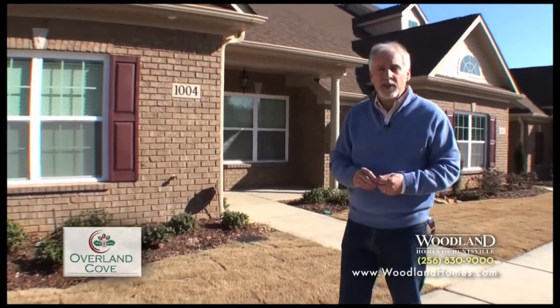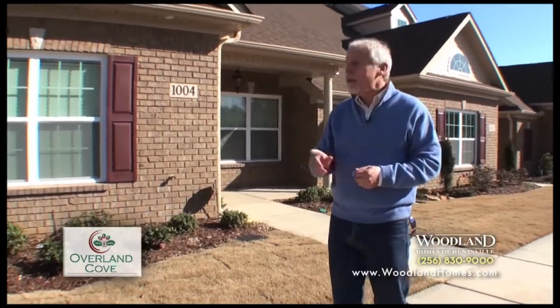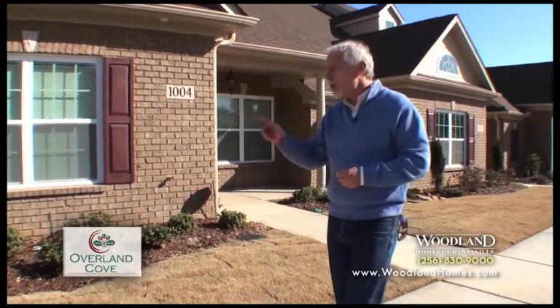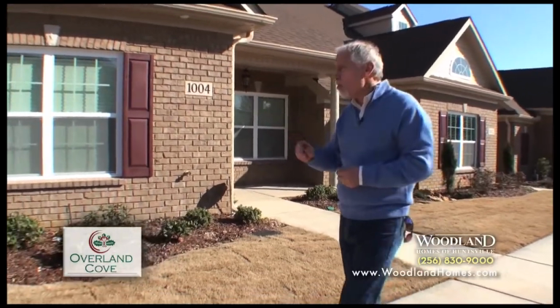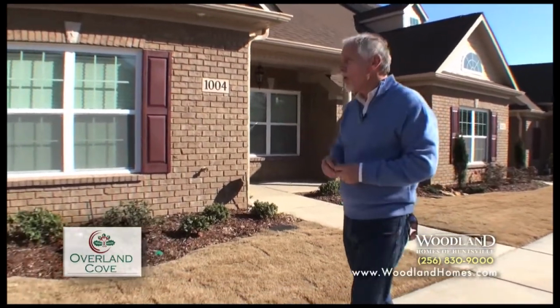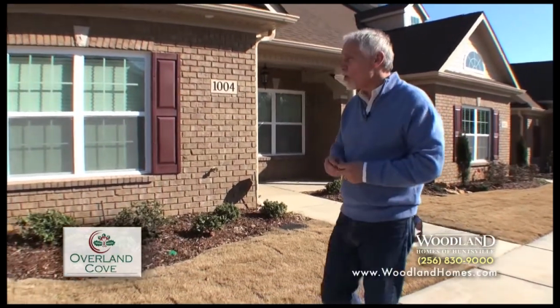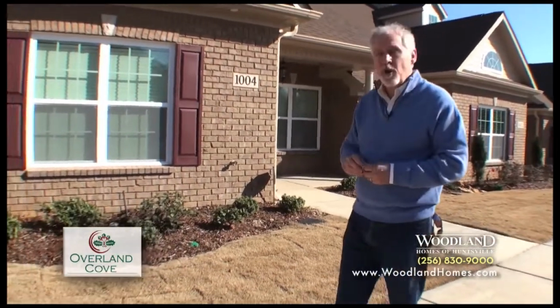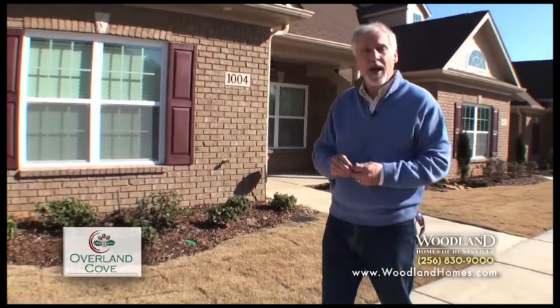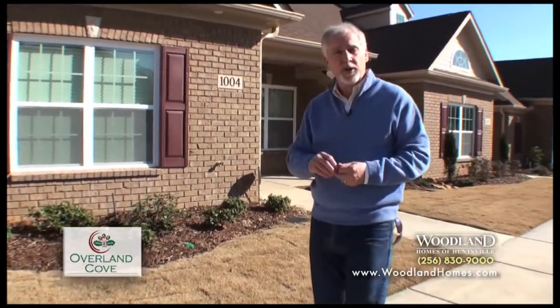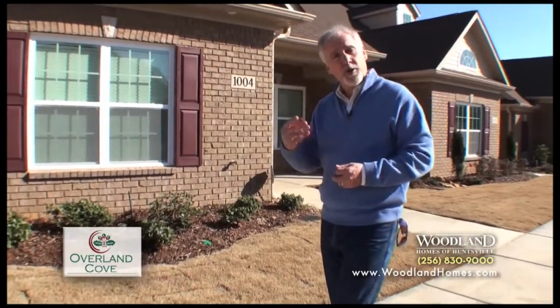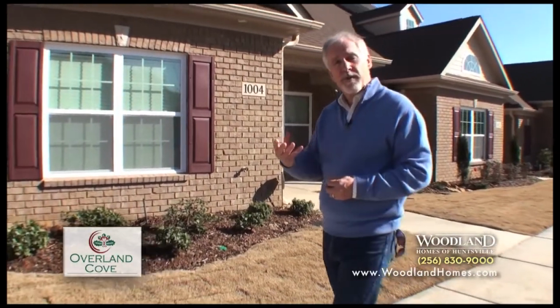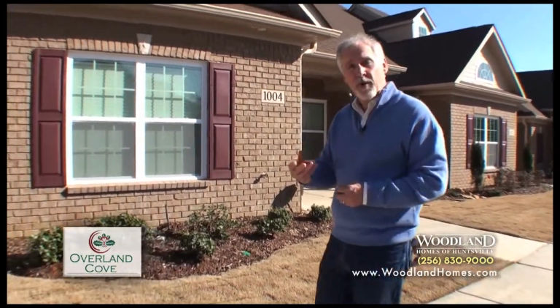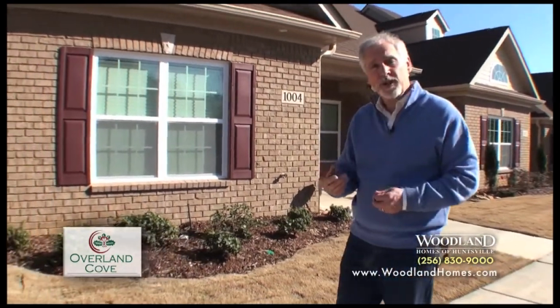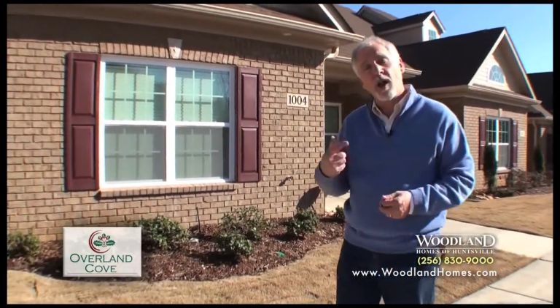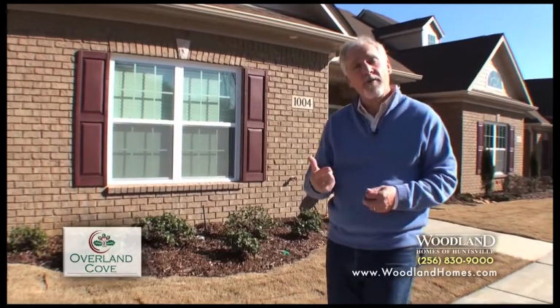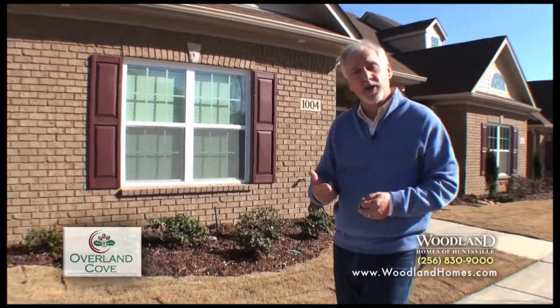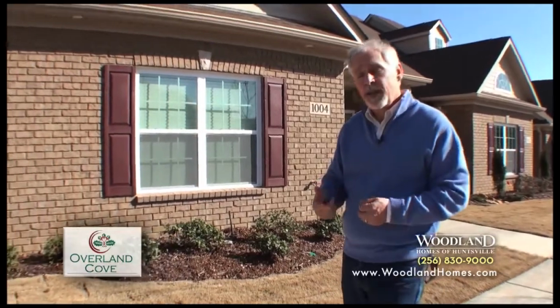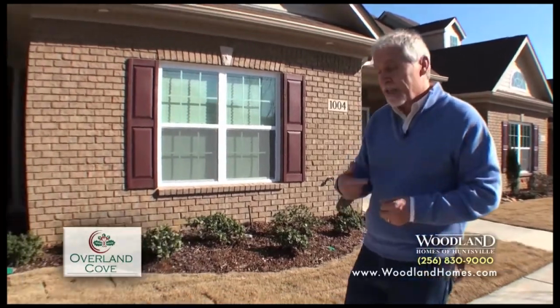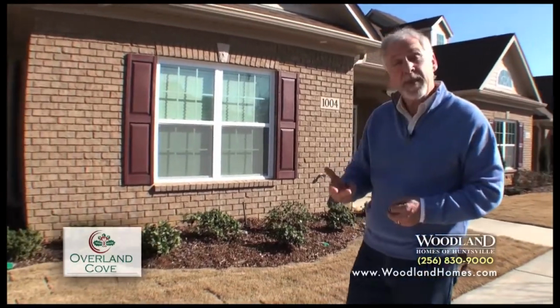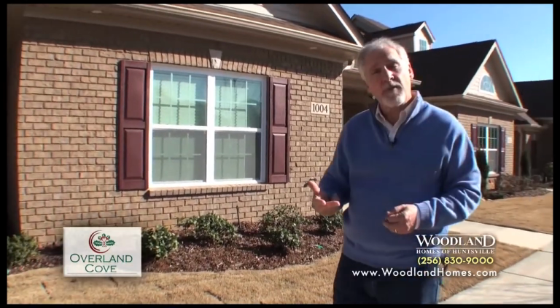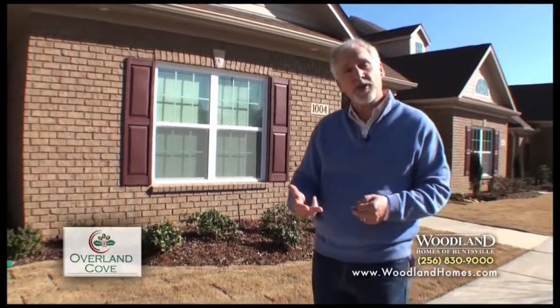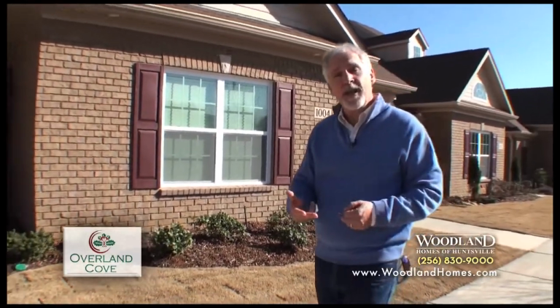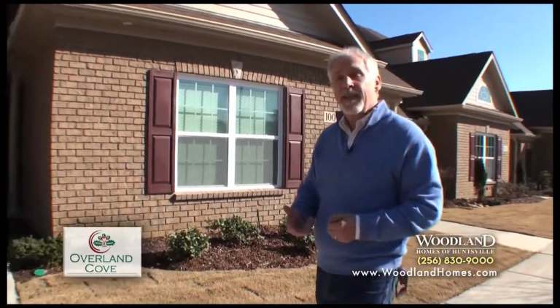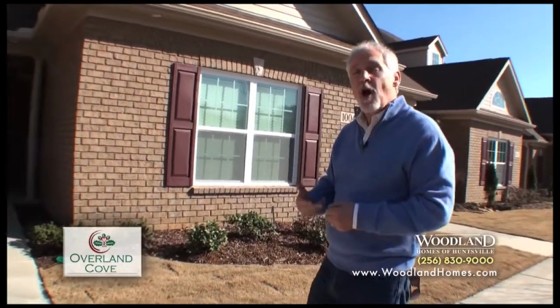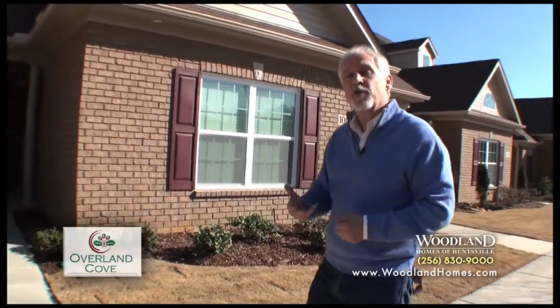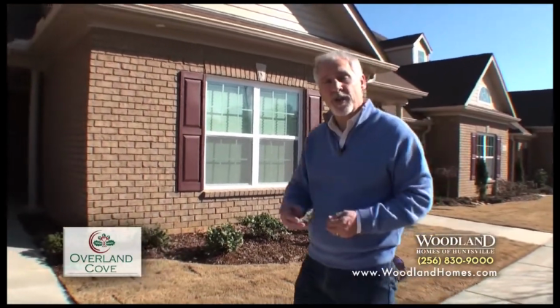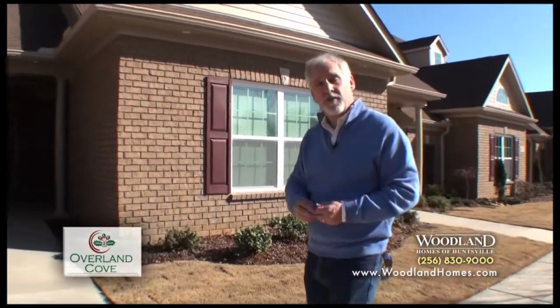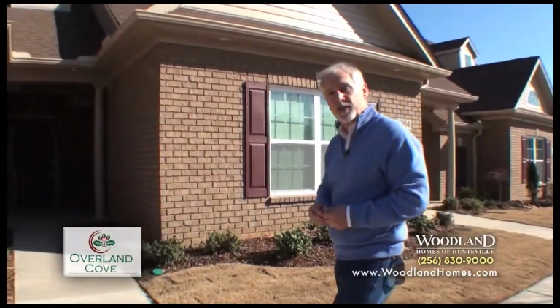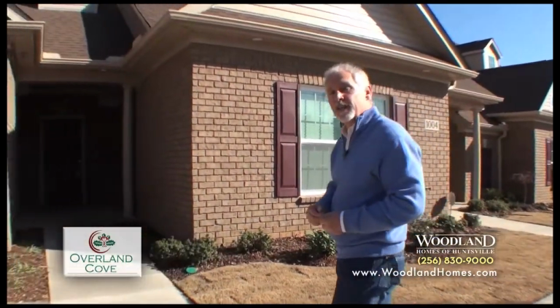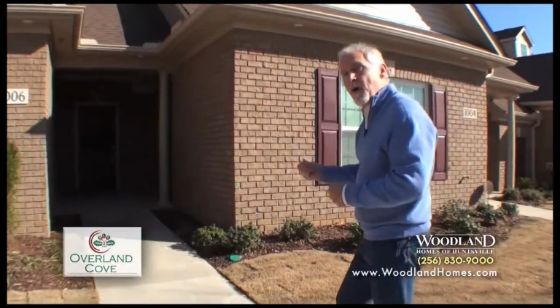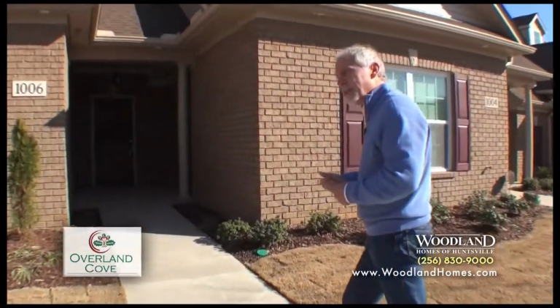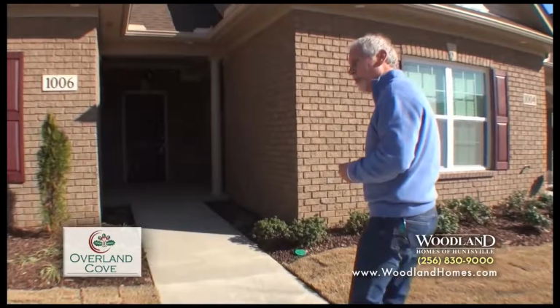I've got another home over here I want to show you. I want to show you three different versions: a loft version, a semi-loft version, and then also a traditional version. Come on, let's take a look.